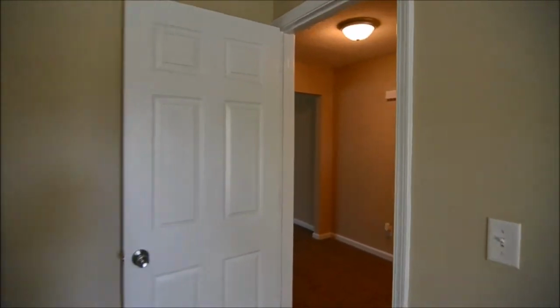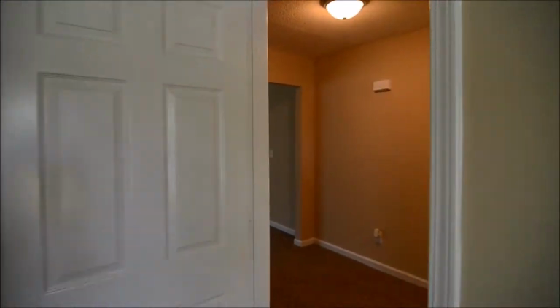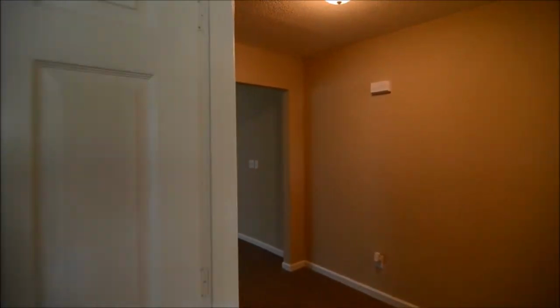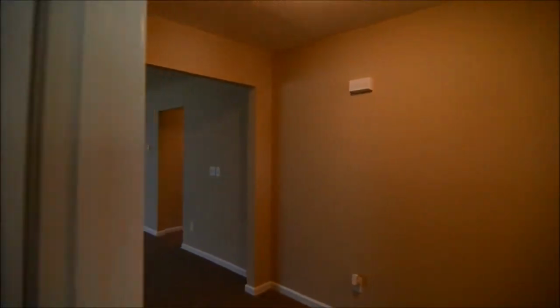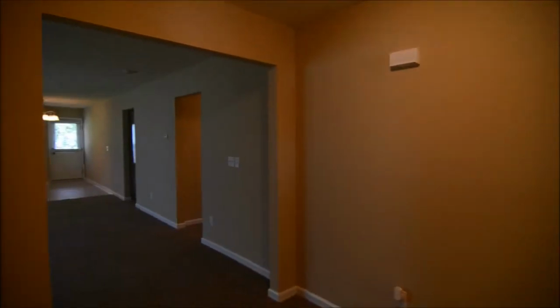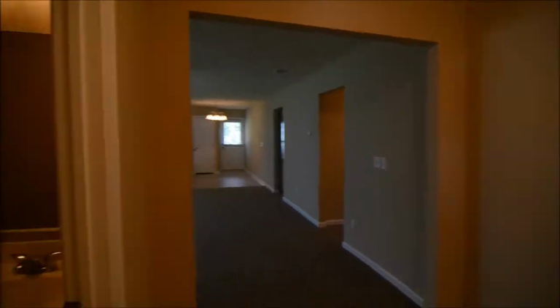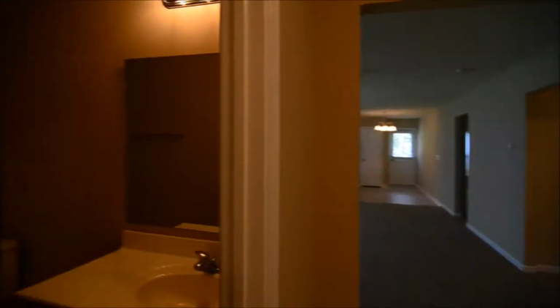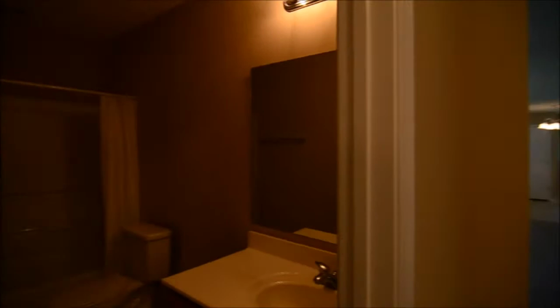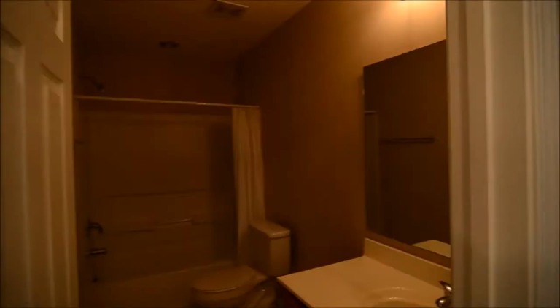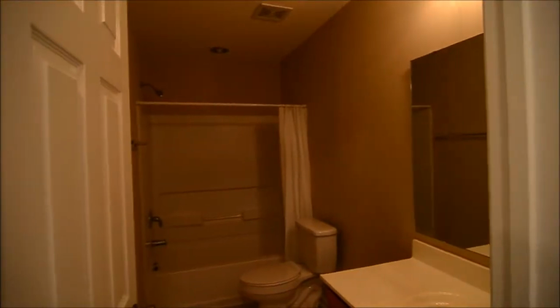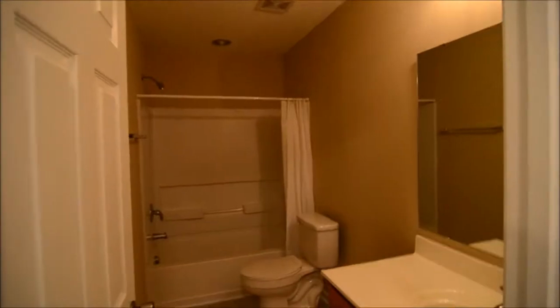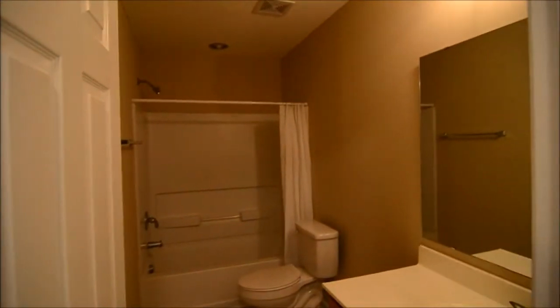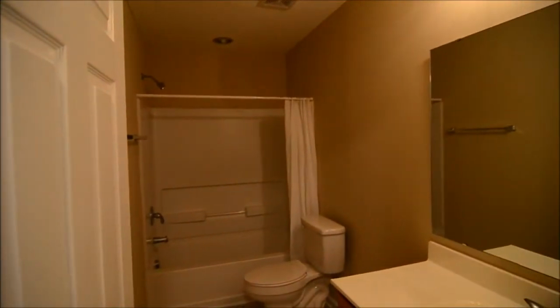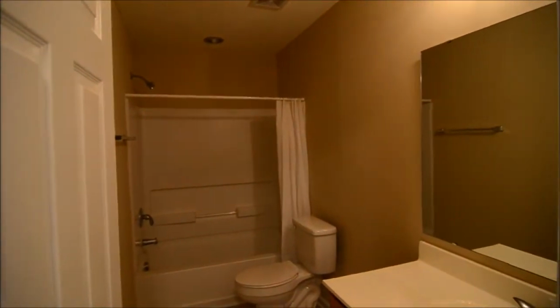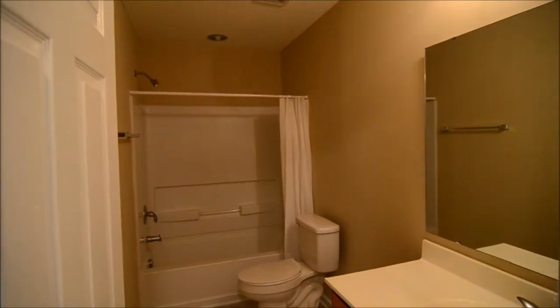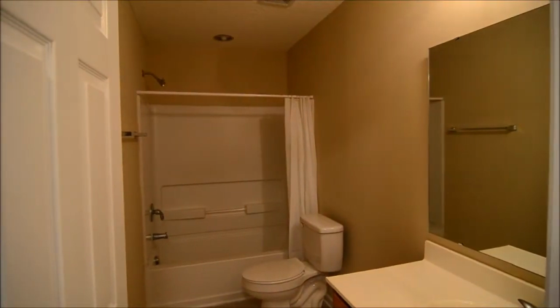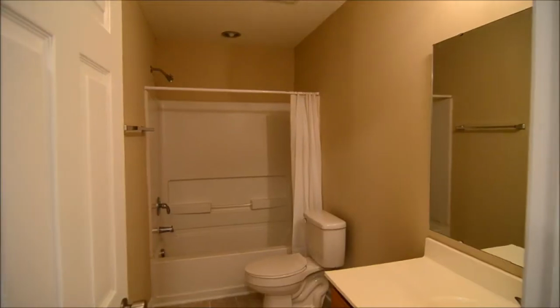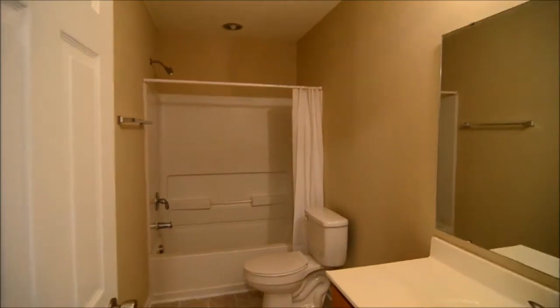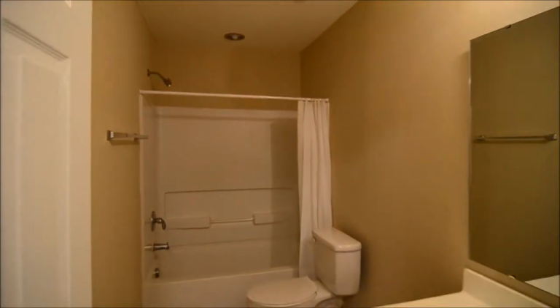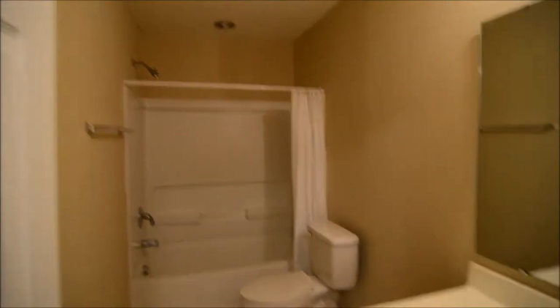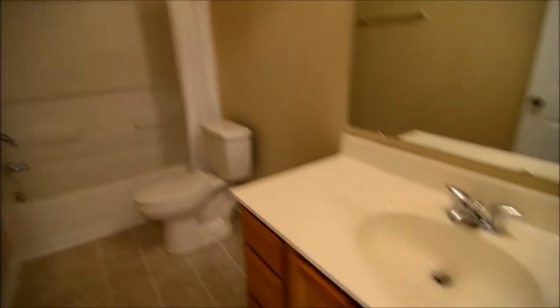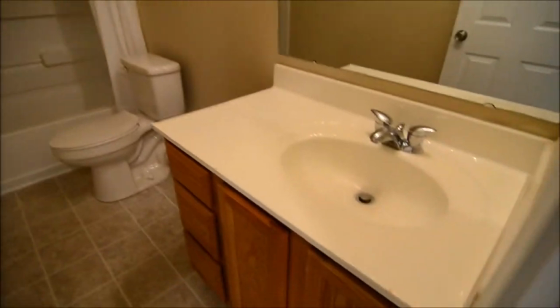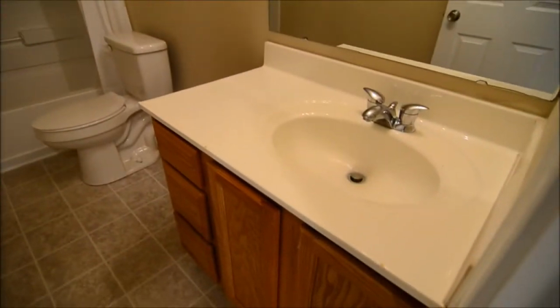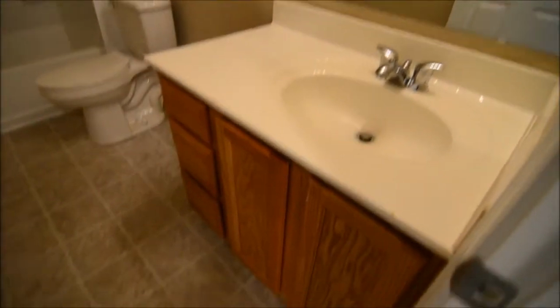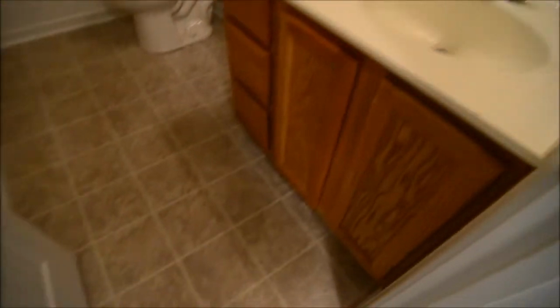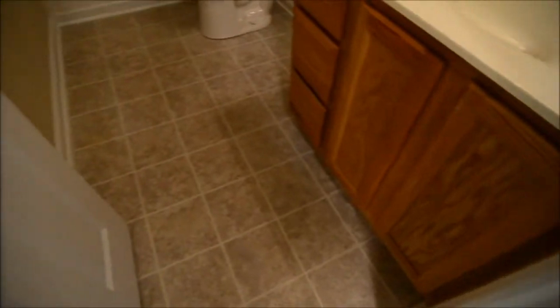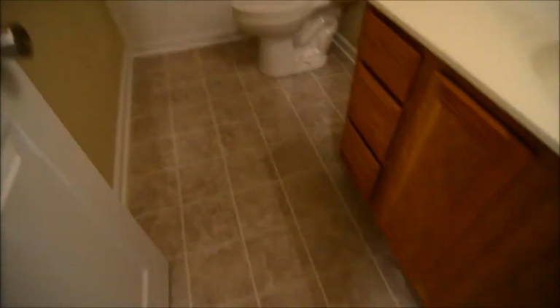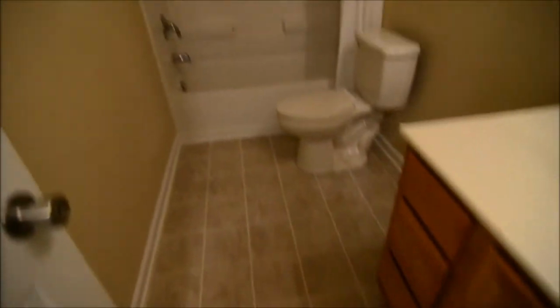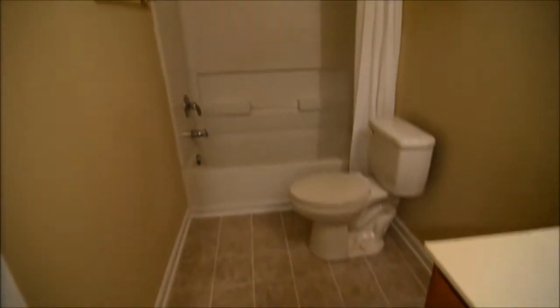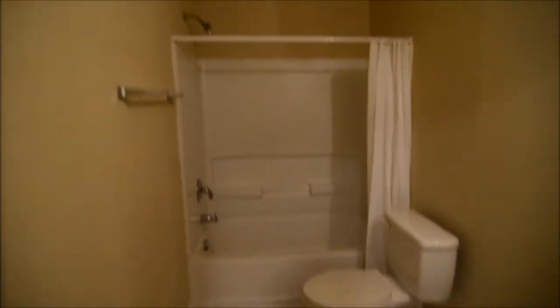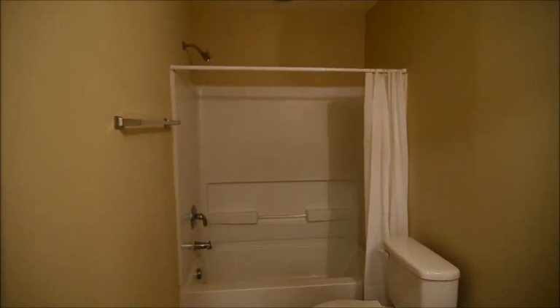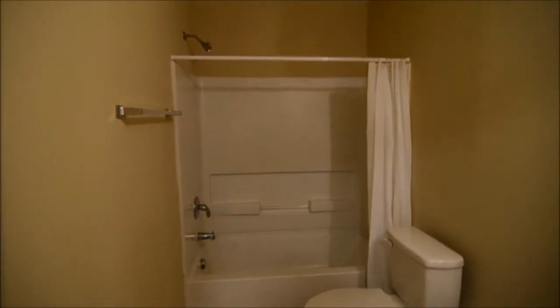Right next door is a full bathroom, one of two. You can see you have a single vanity, vinyl flooring, and a shower and tub.